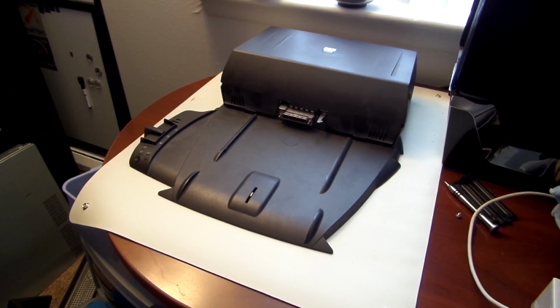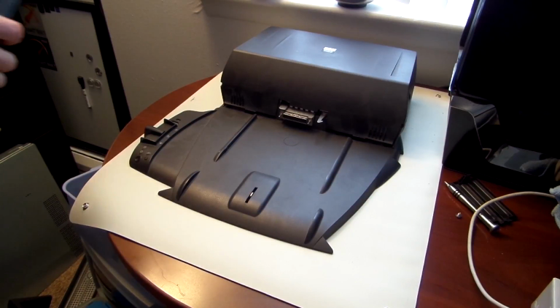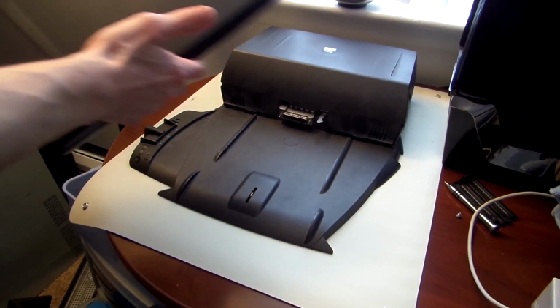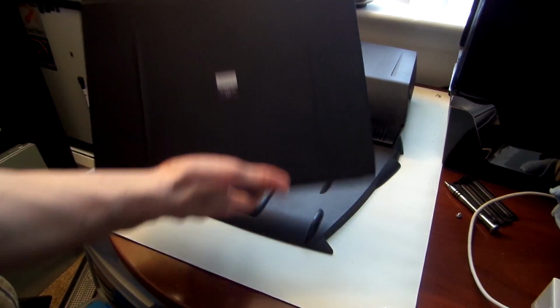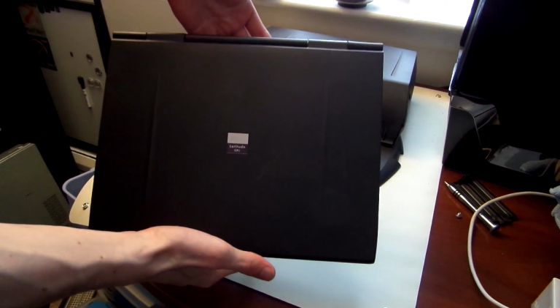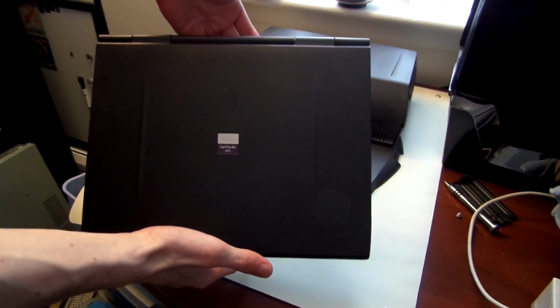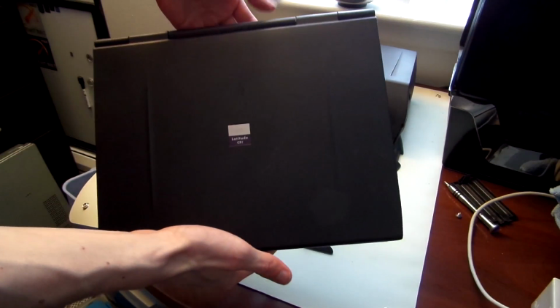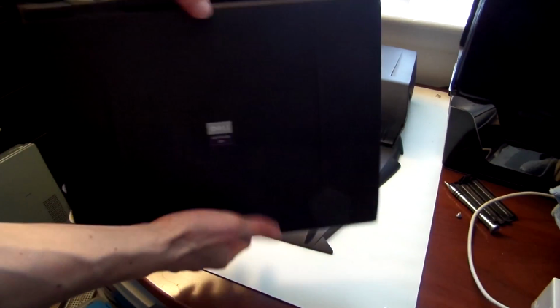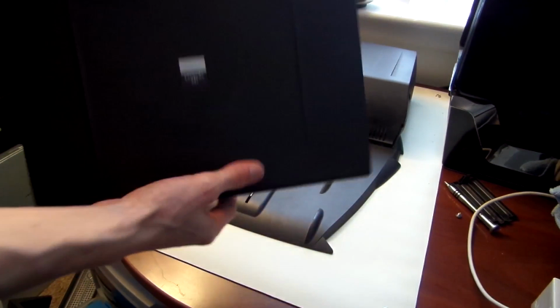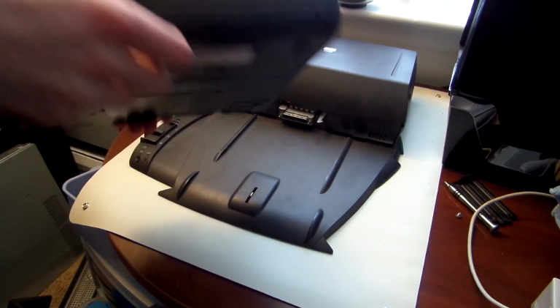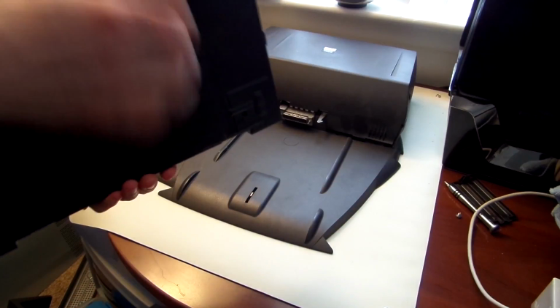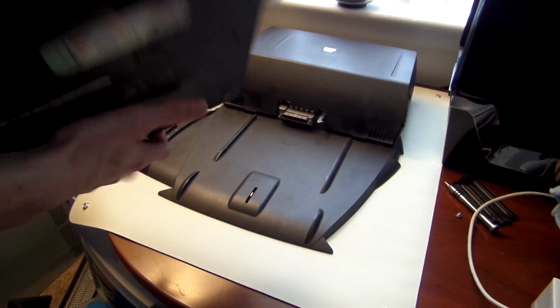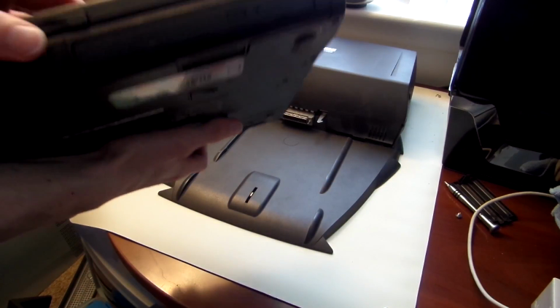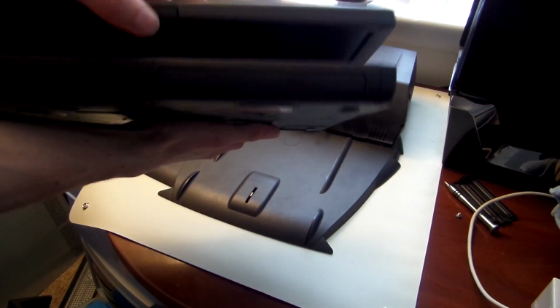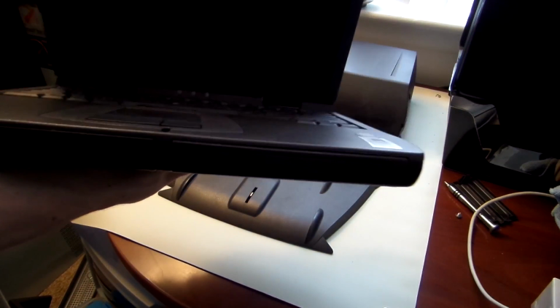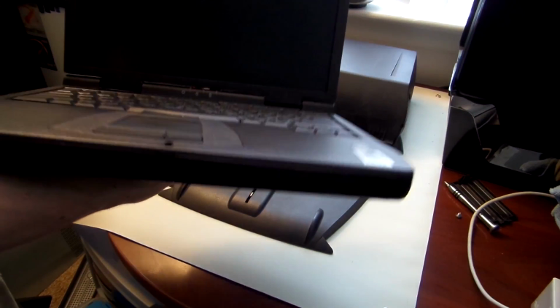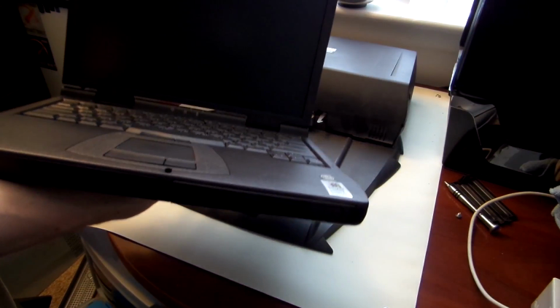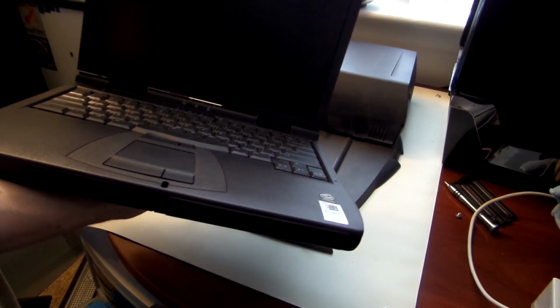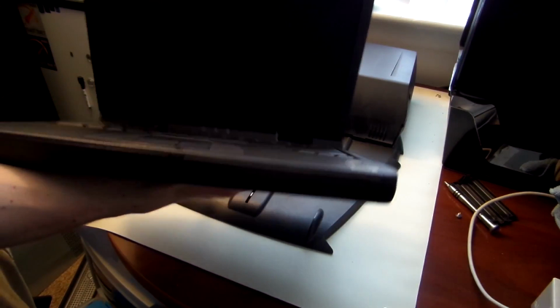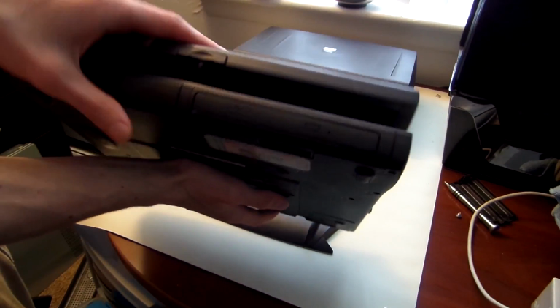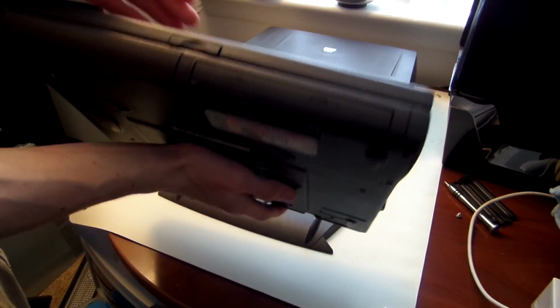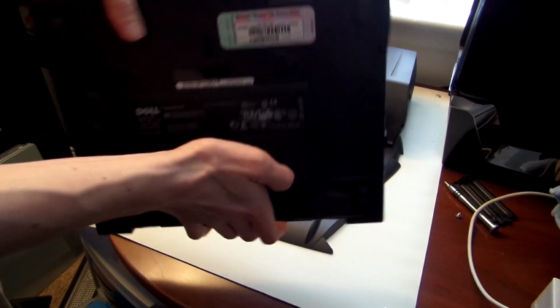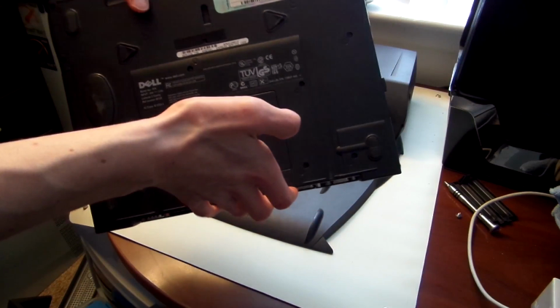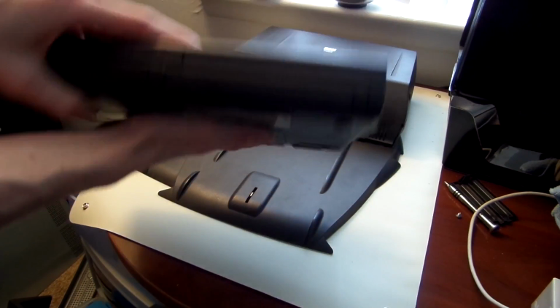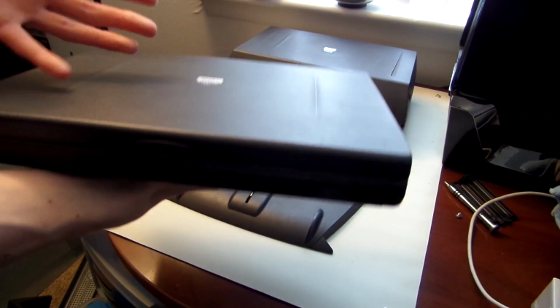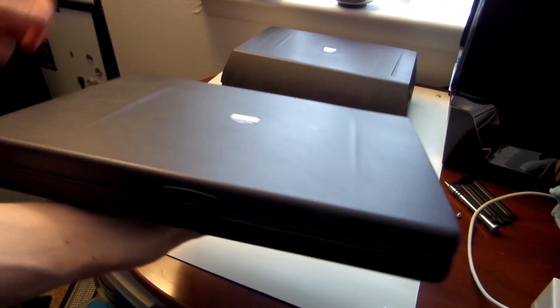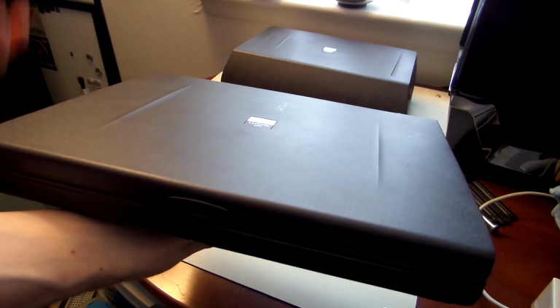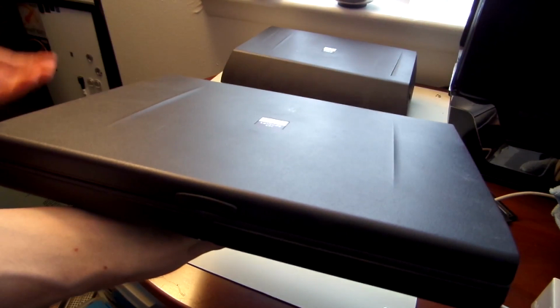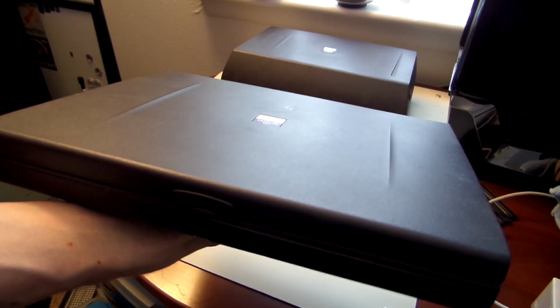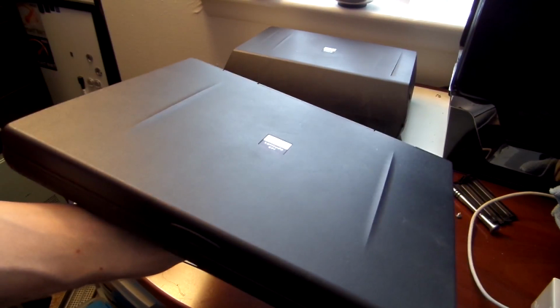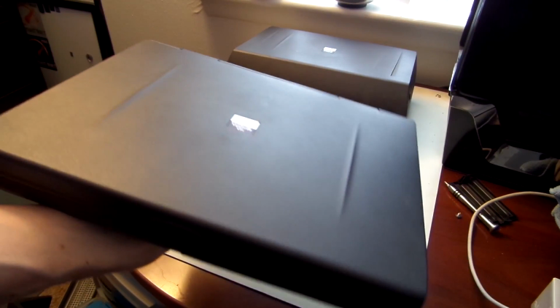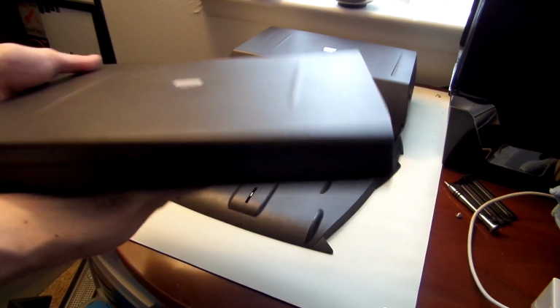I have recently finished upgrading my Dell Latitude CPT. It's an older laptop, a Celeron 600 based laptop, and it works now. It has a working CPU and a working motherboard, which is always important.